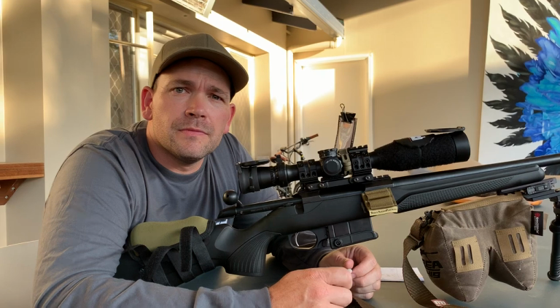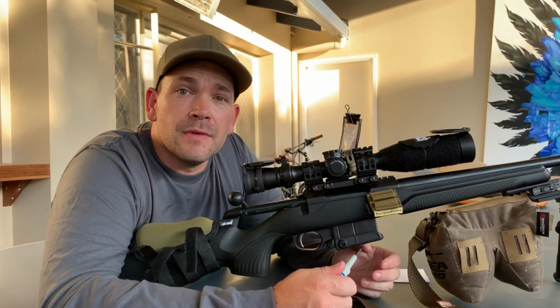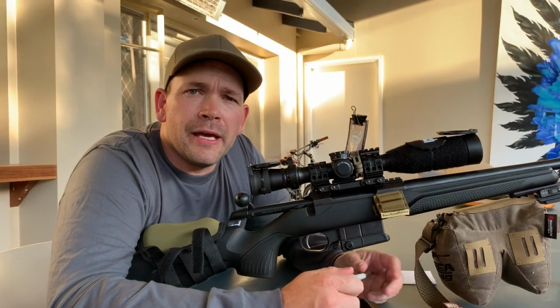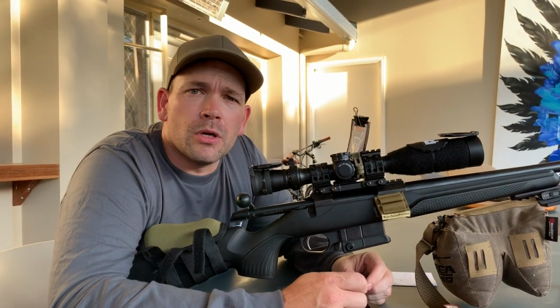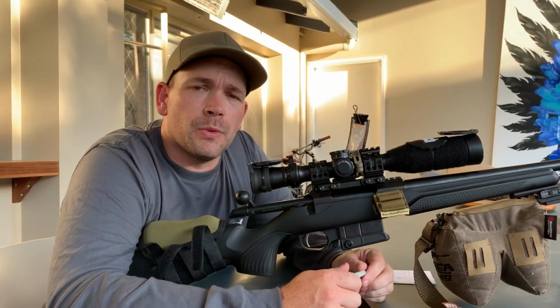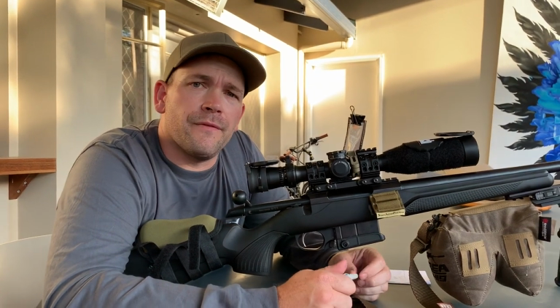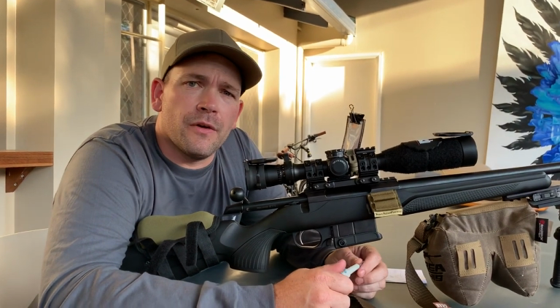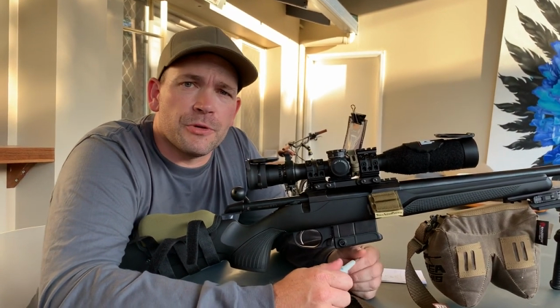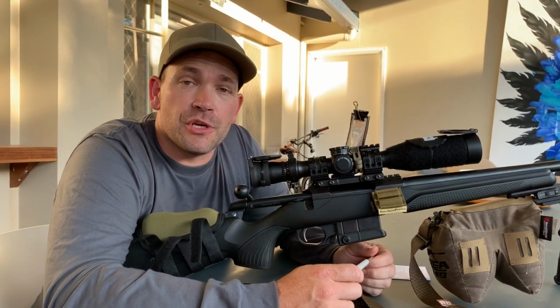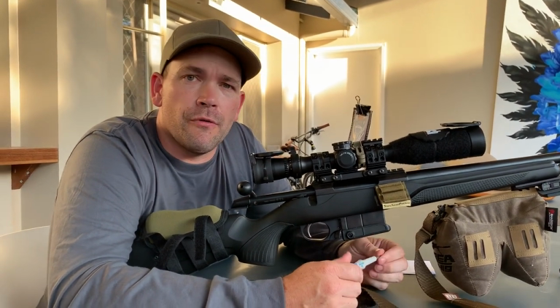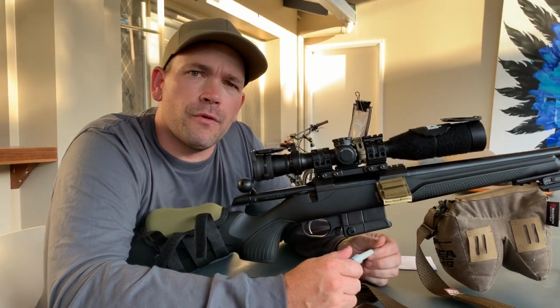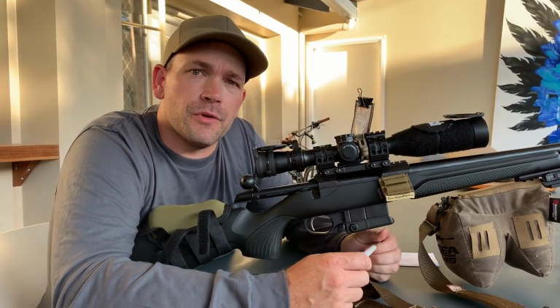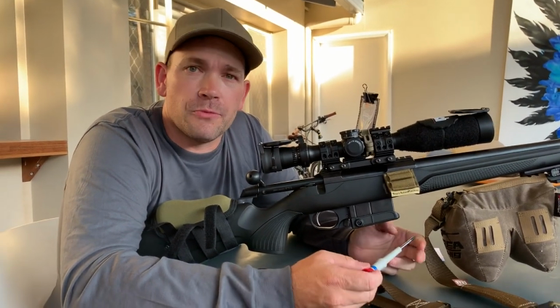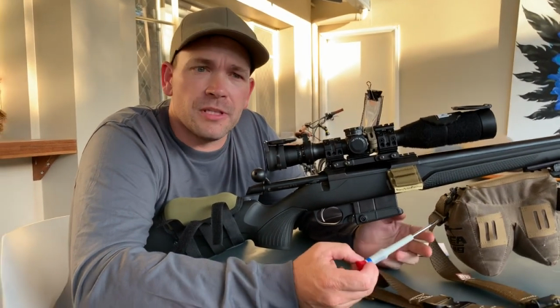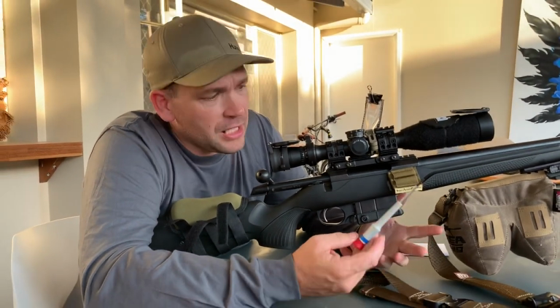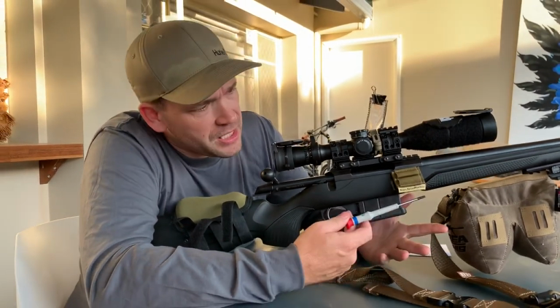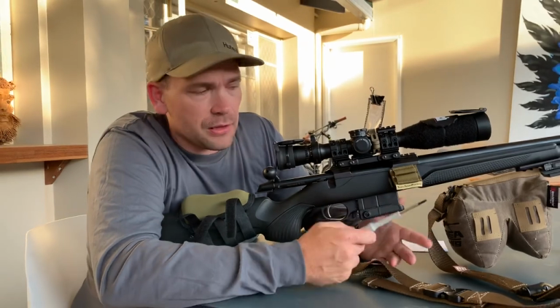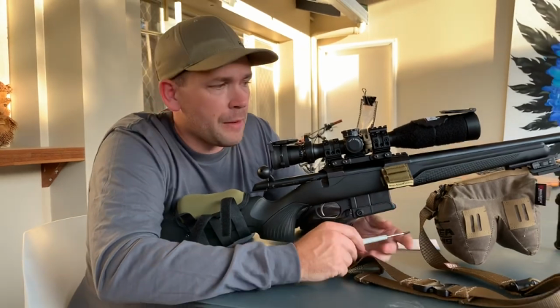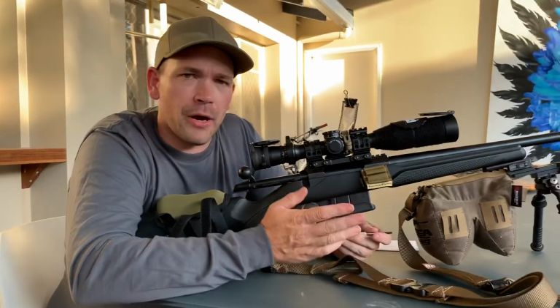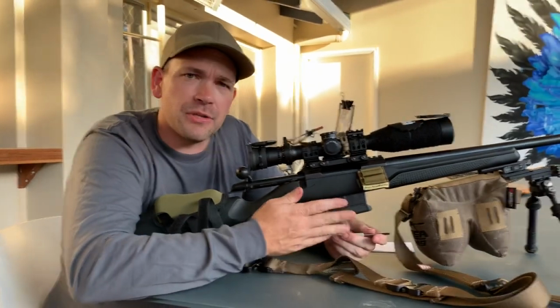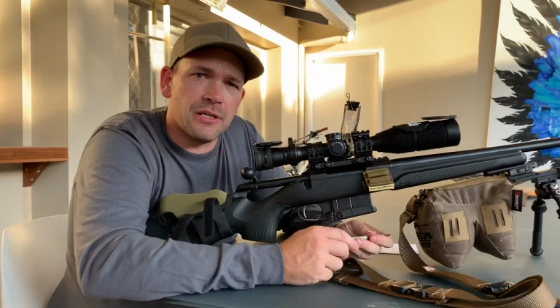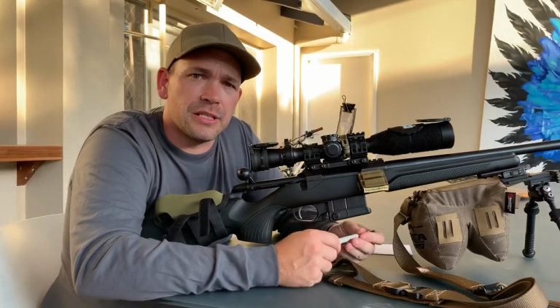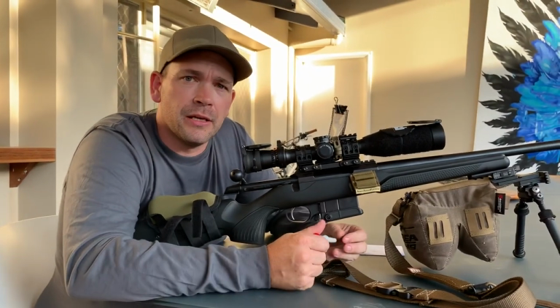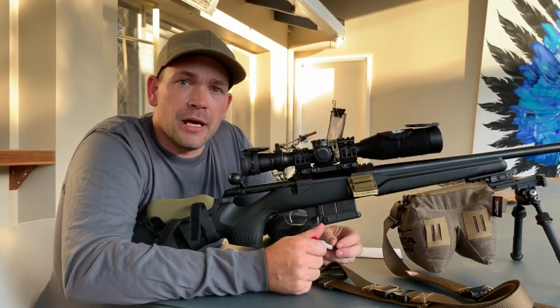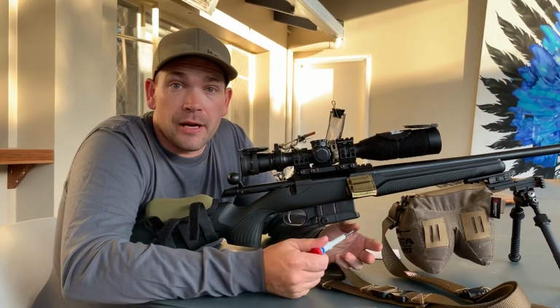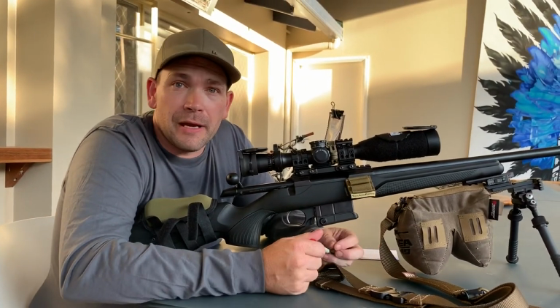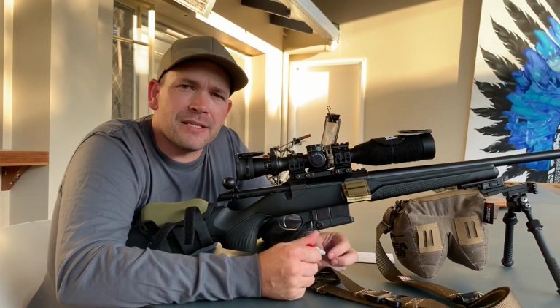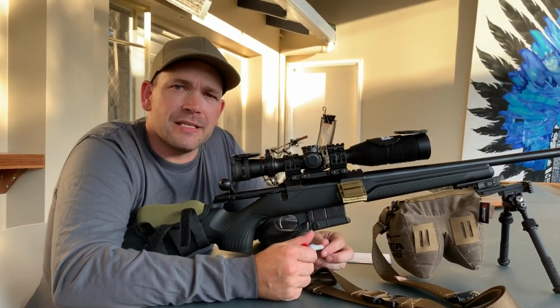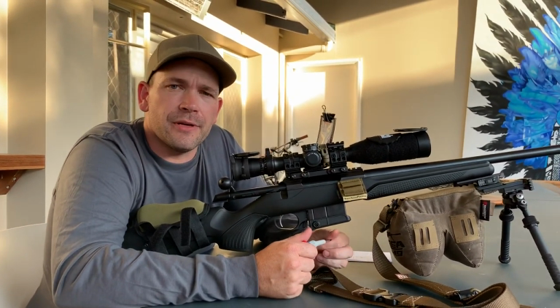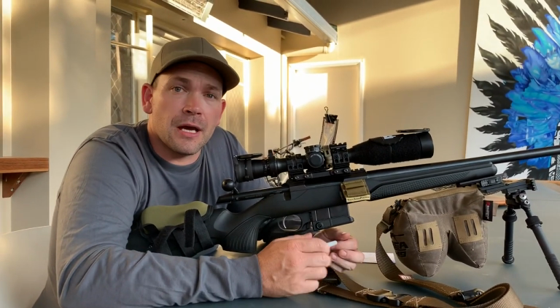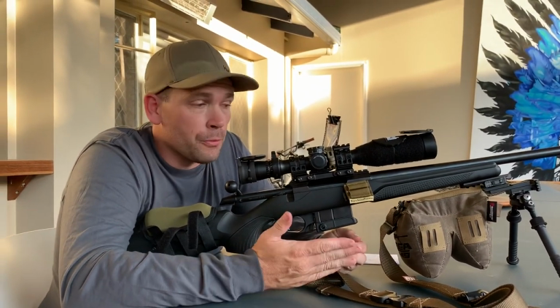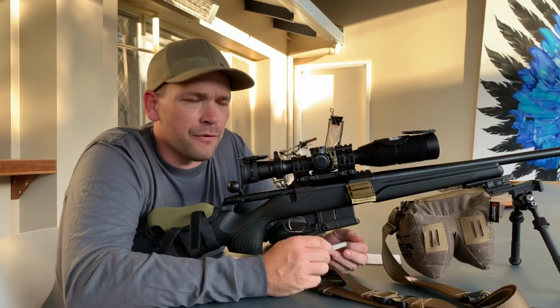Hey and welcome to another video from Precision Rifle Reviews. I'm Tristan and today we're taking a look at my 2019 Australian PRS series competition rifle.